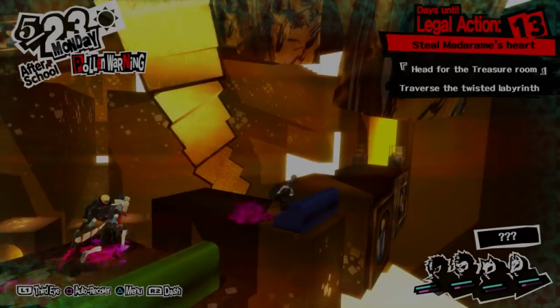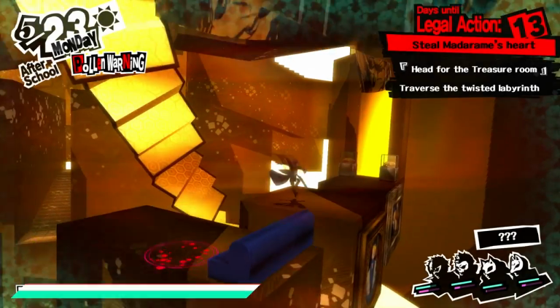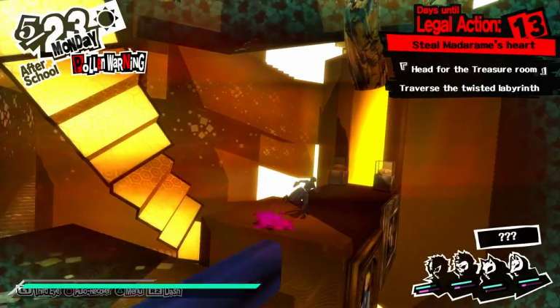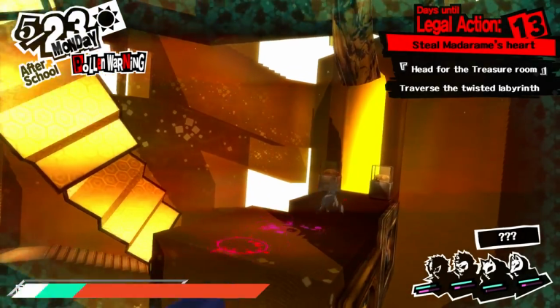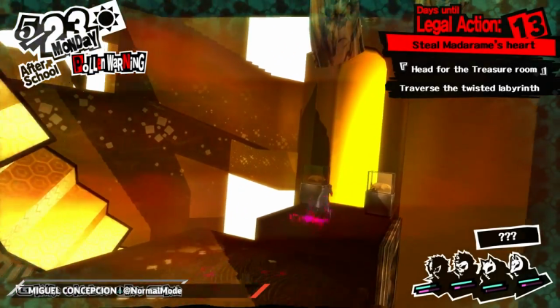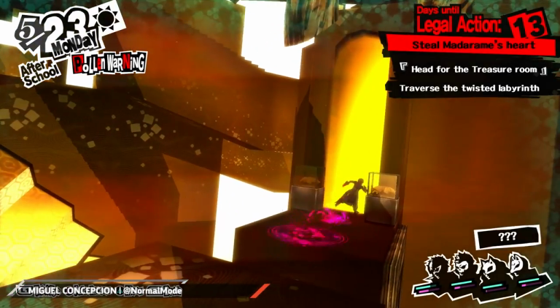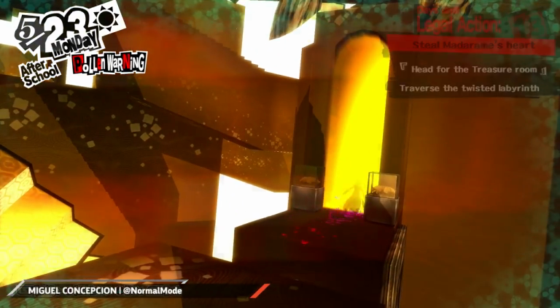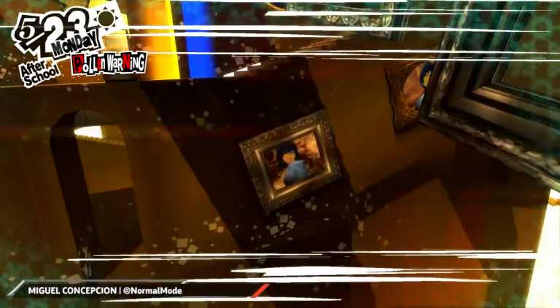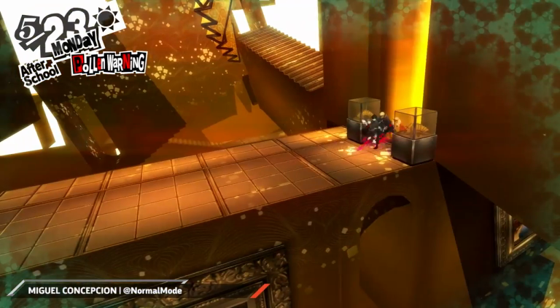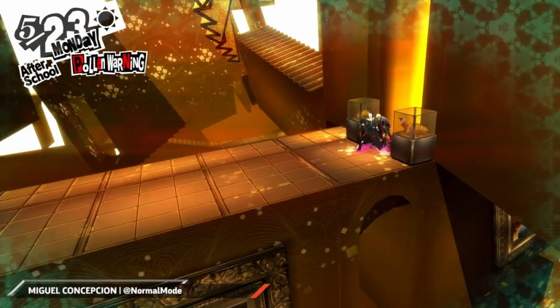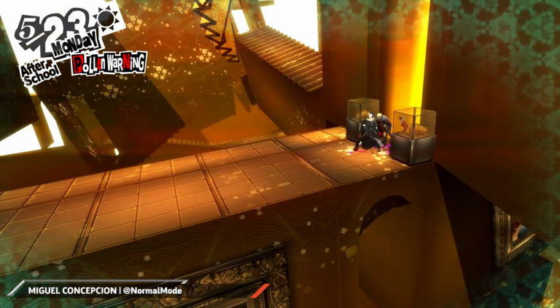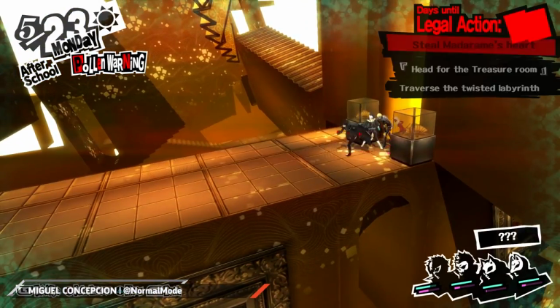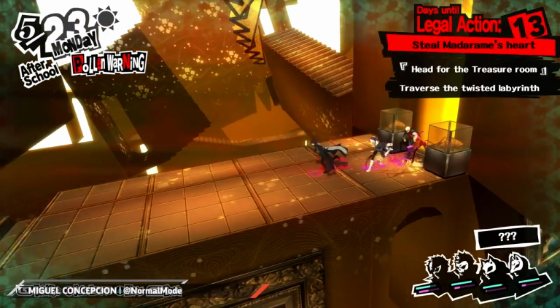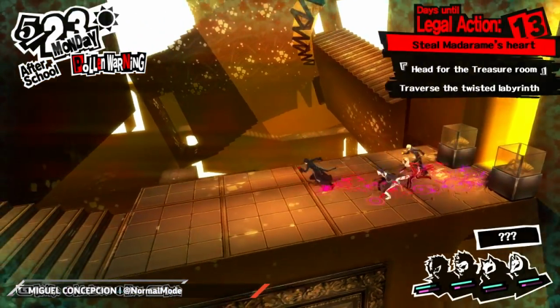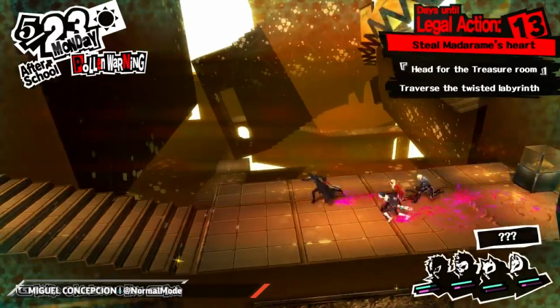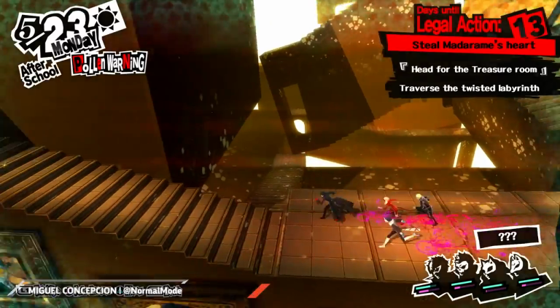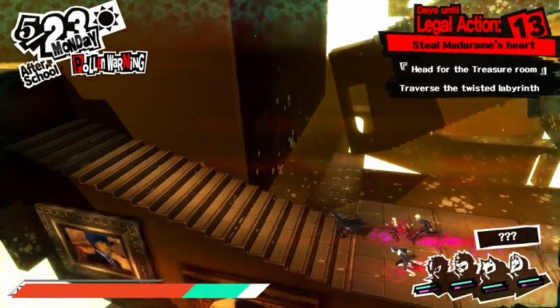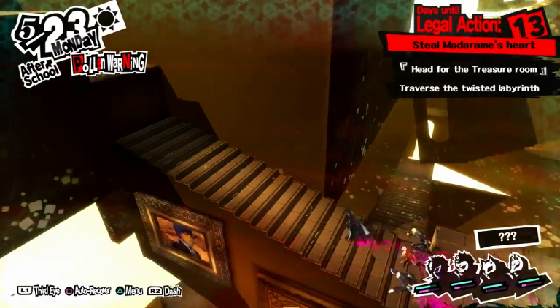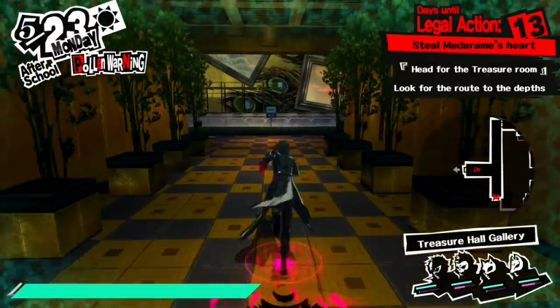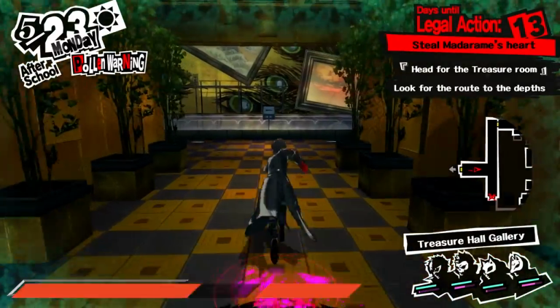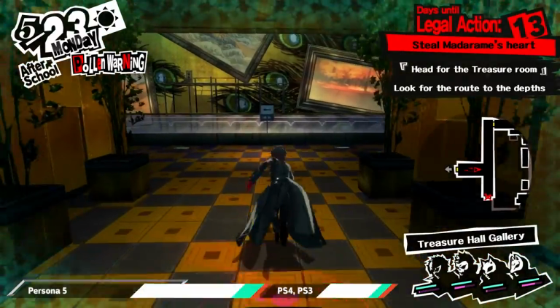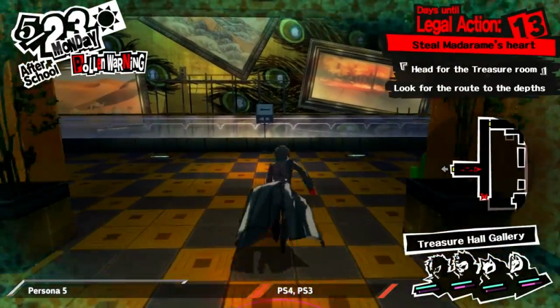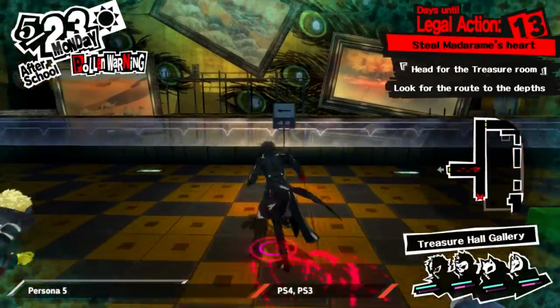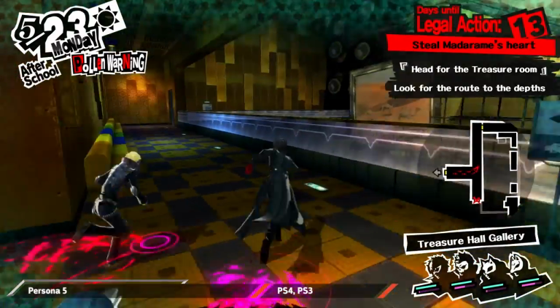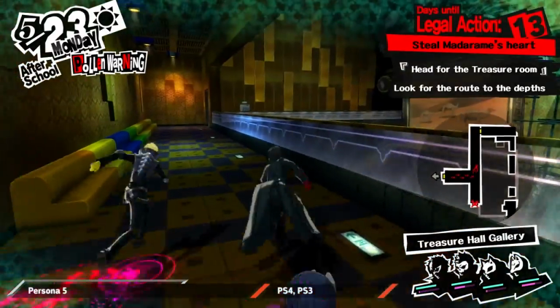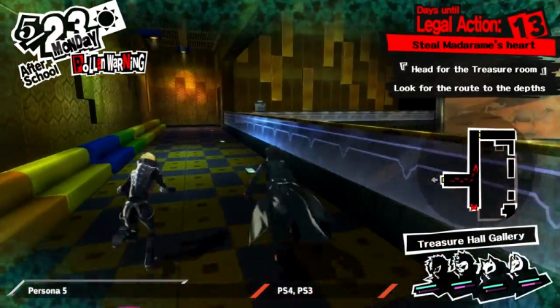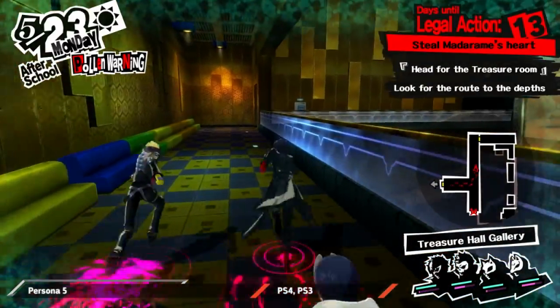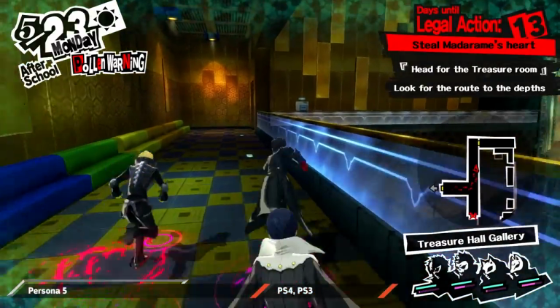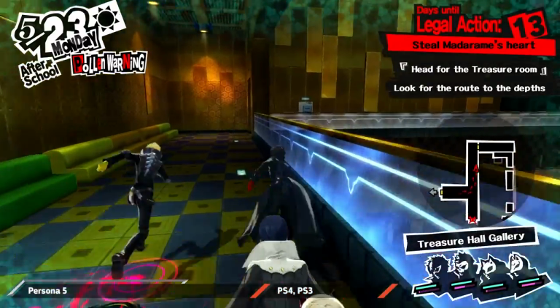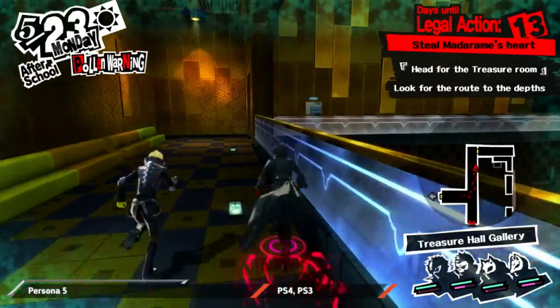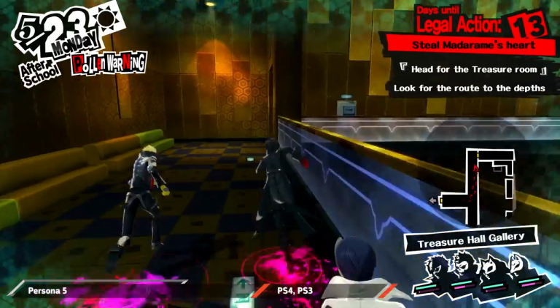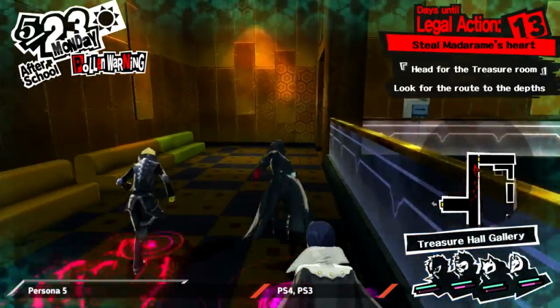Persona 5's second story dungeon, the one where you're stealing Madarame's heart, has two mildly challenging puzzles, both located after the quest's halfway point. If you're stuck at either of these spots, we have you covered.